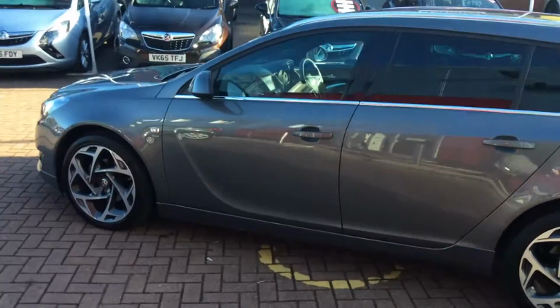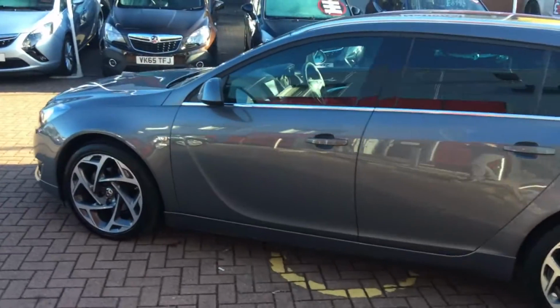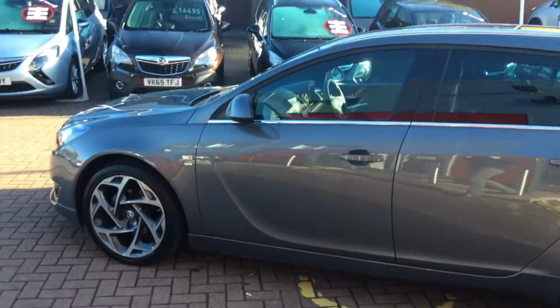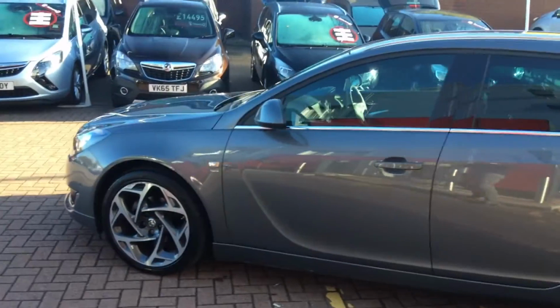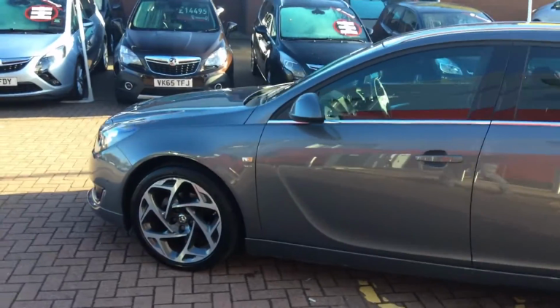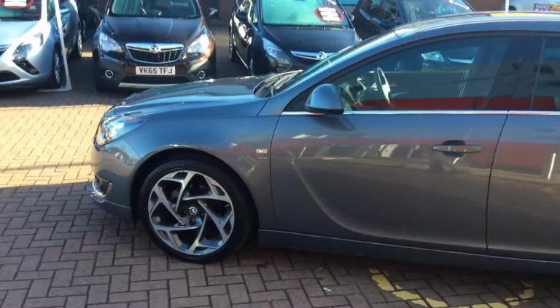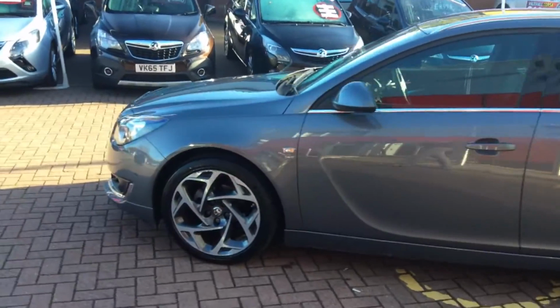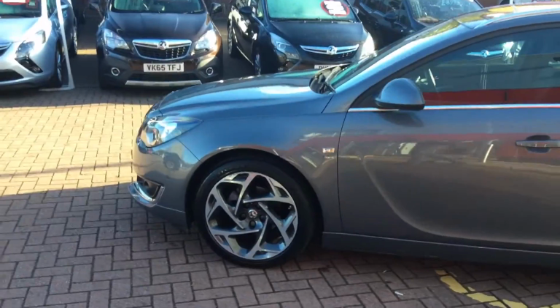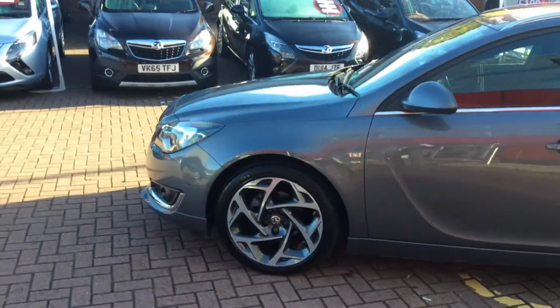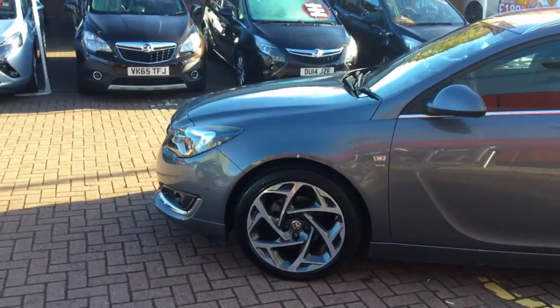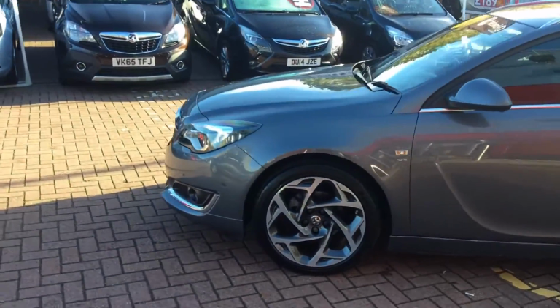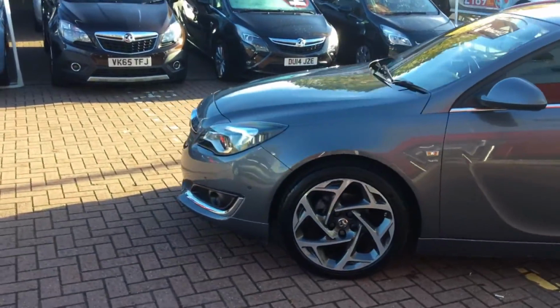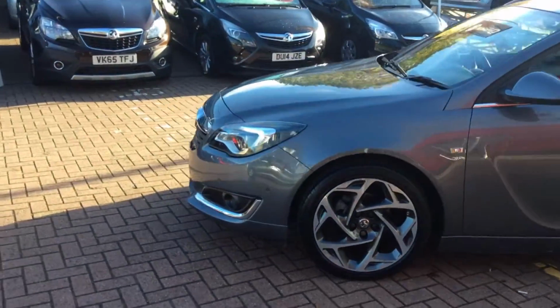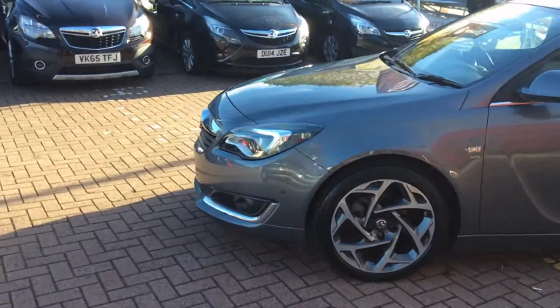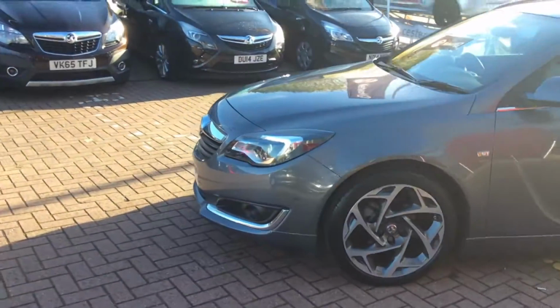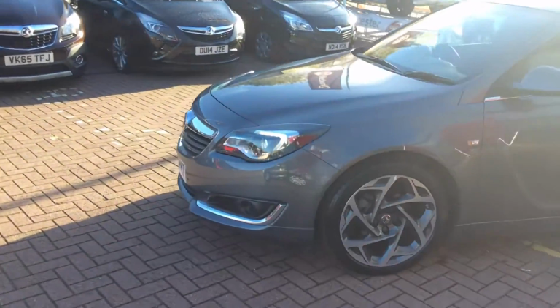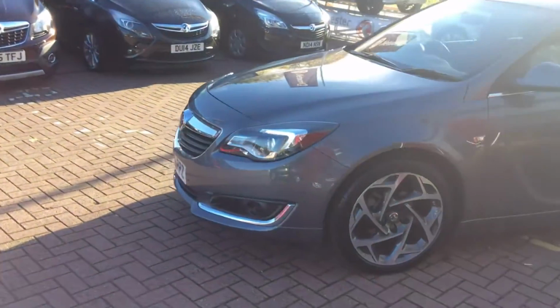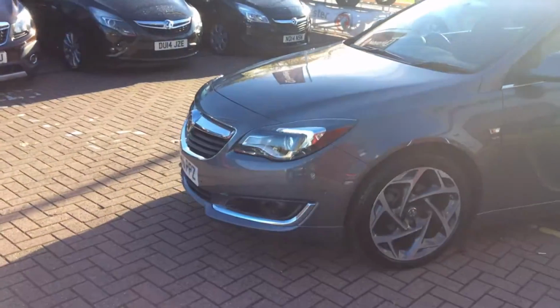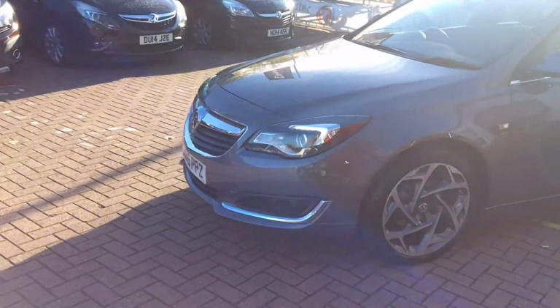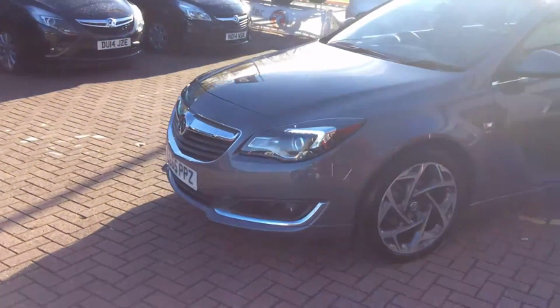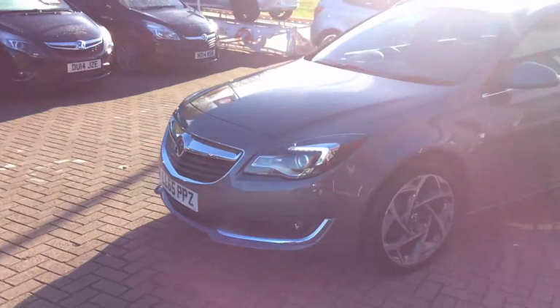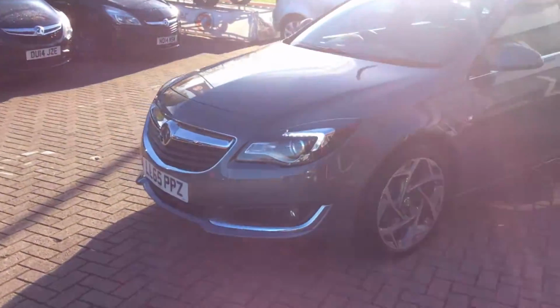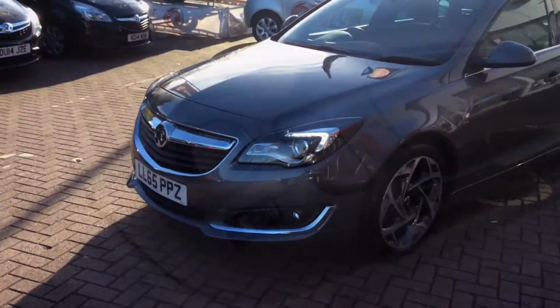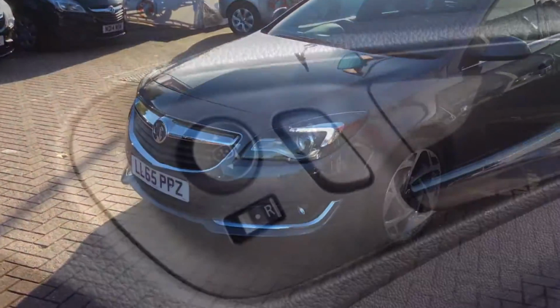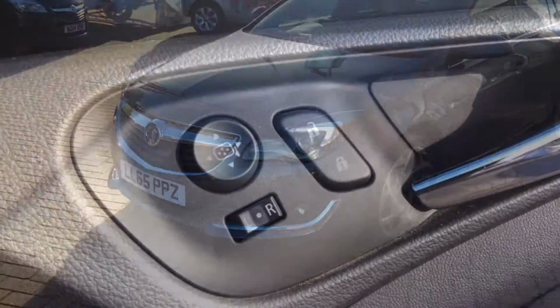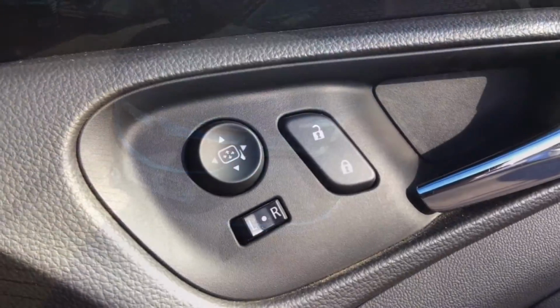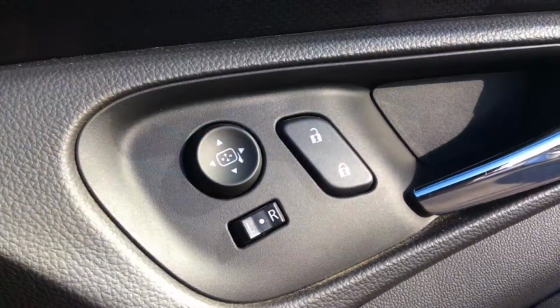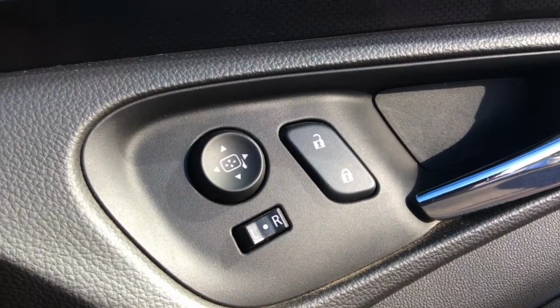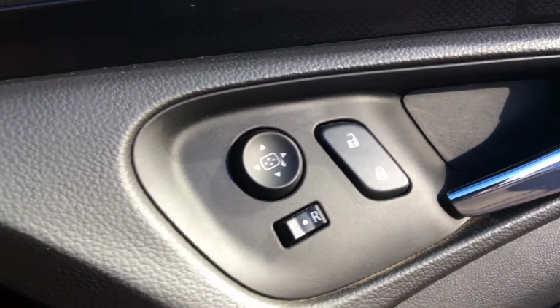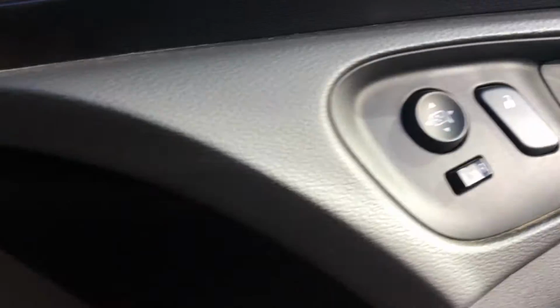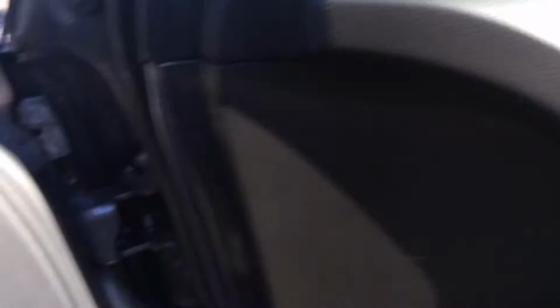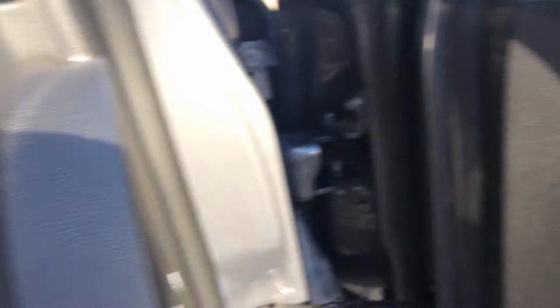This Insignia has diamond-cut alloy wheels, body-coloured bumpers and door handles, LED daytime running lights, and a chrome-effect grille surround.